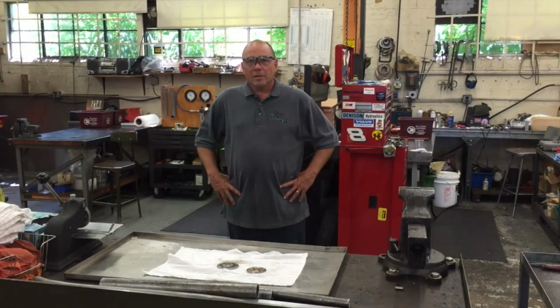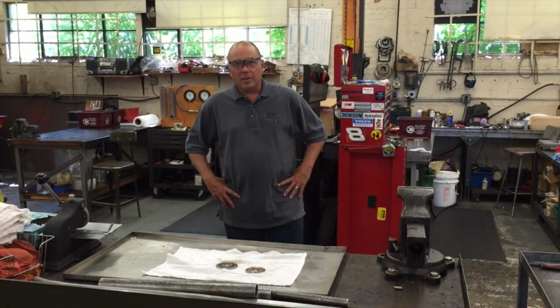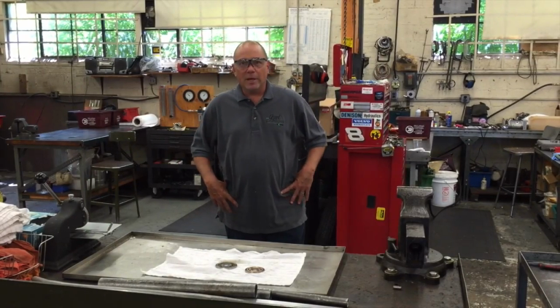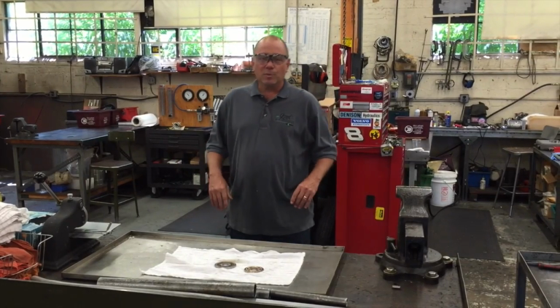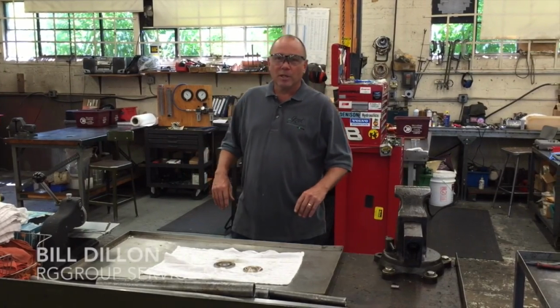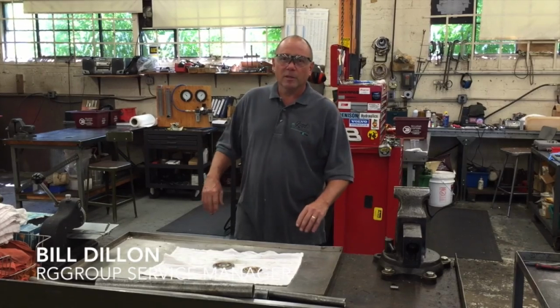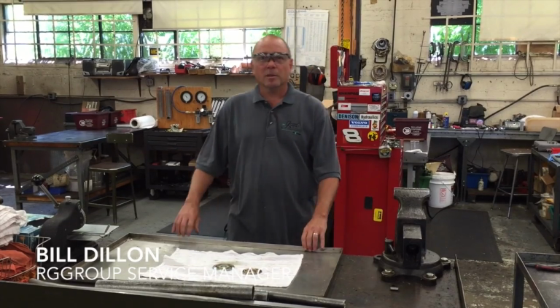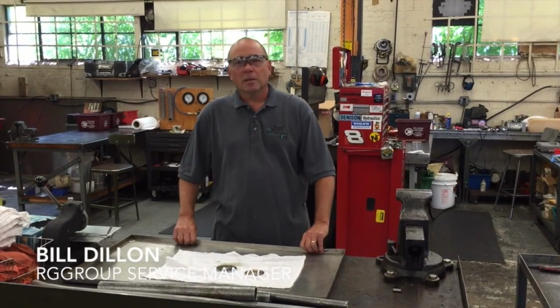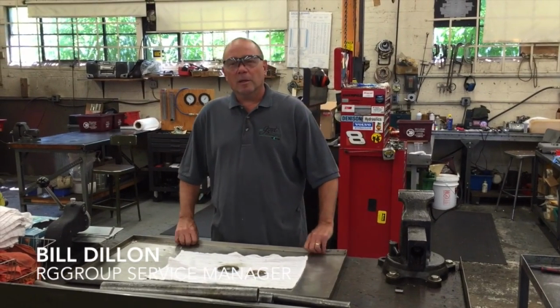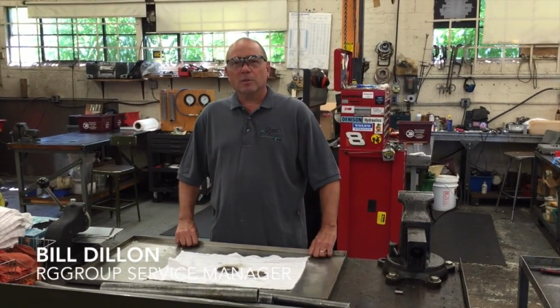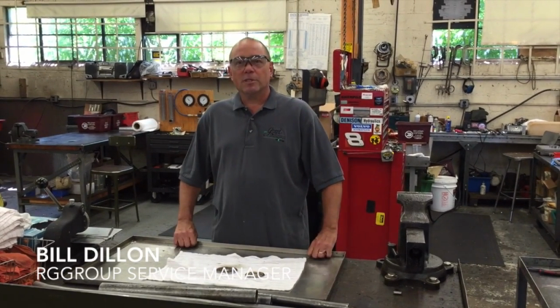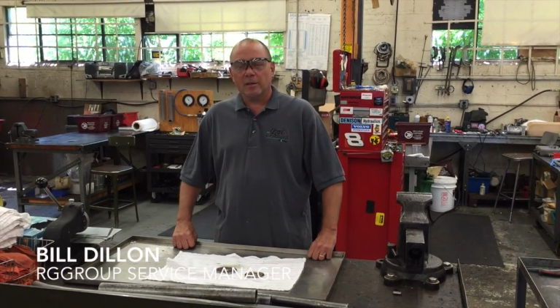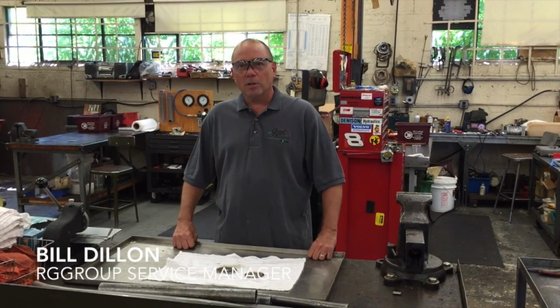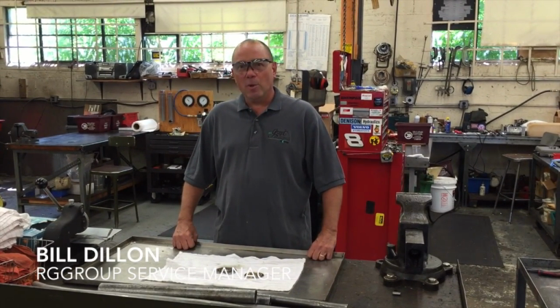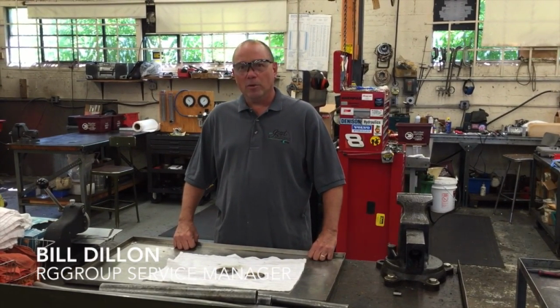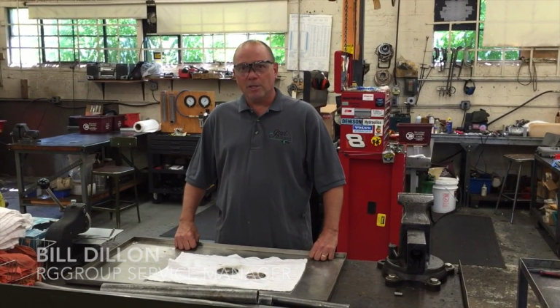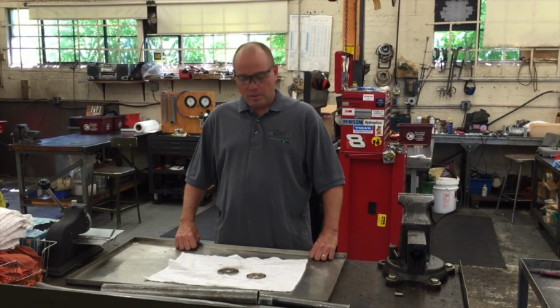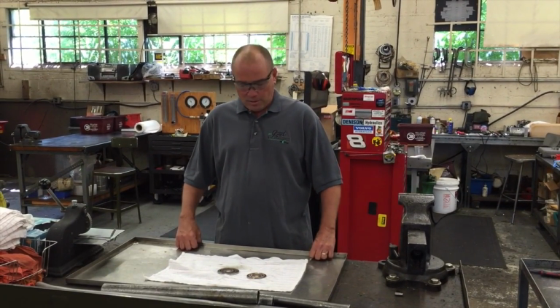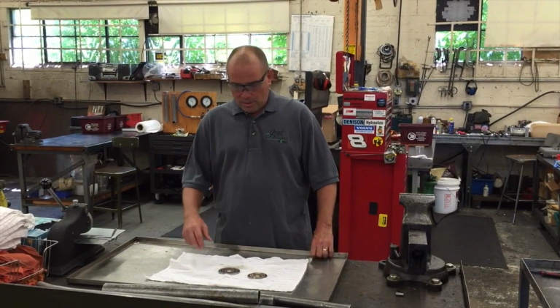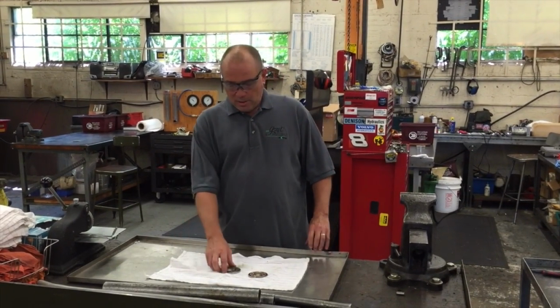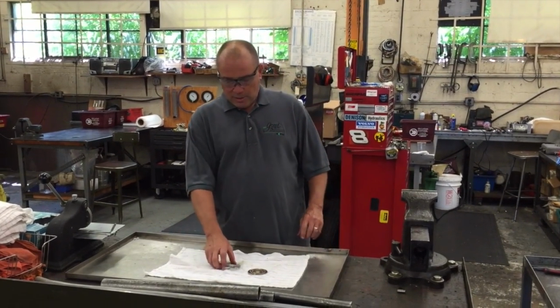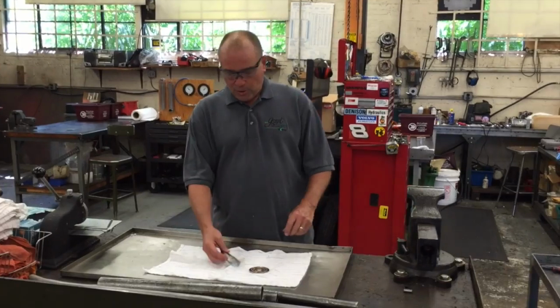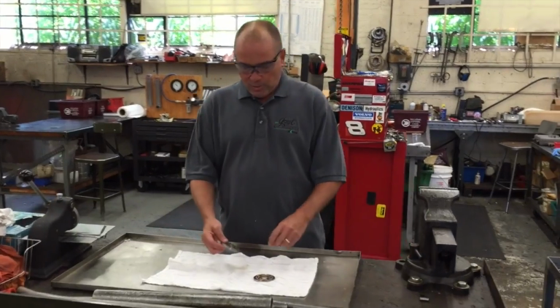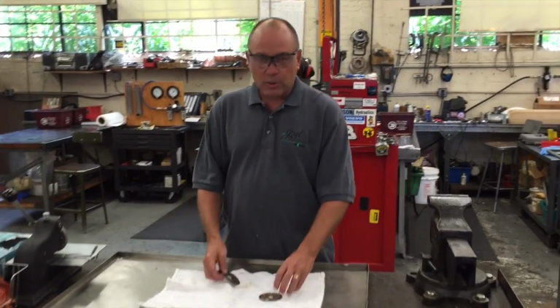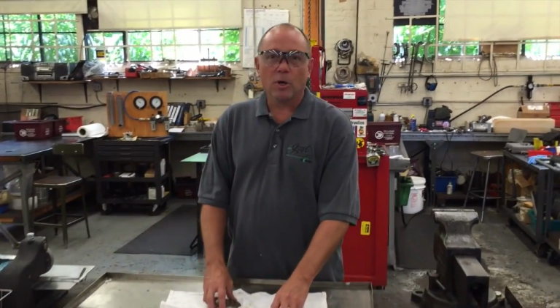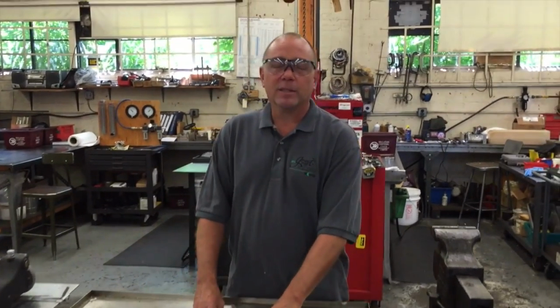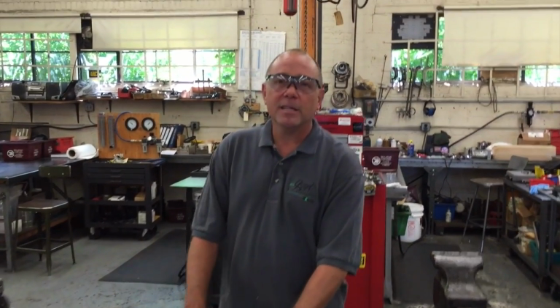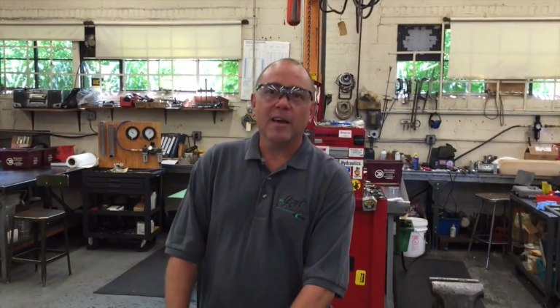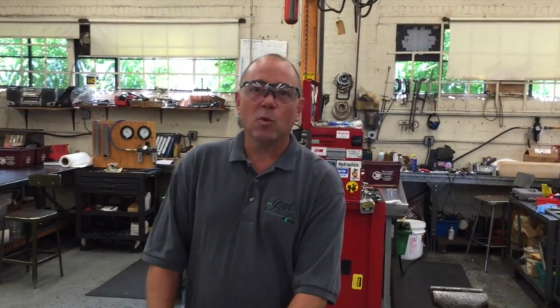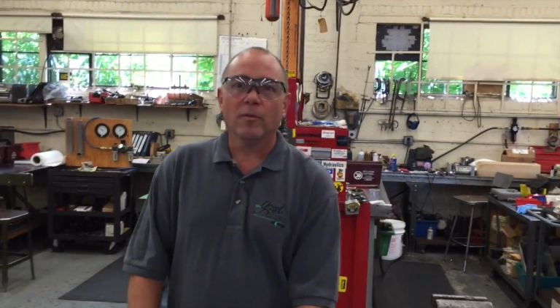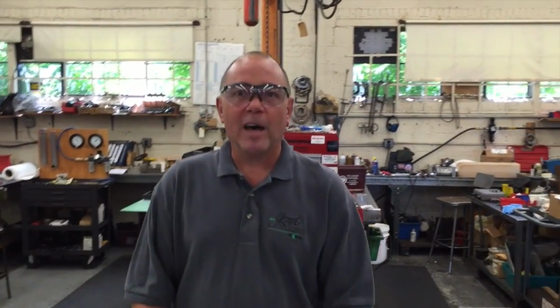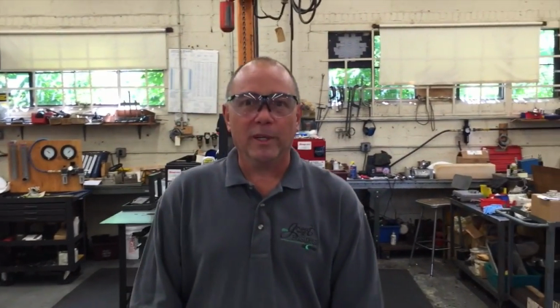Good afternoon, my name is Bill Dillon. I'm a service tech at the RGE Mawa location in New Jersey. What we're going to talk about today is the F12 valve plate.